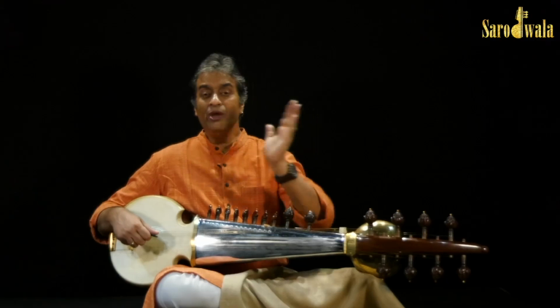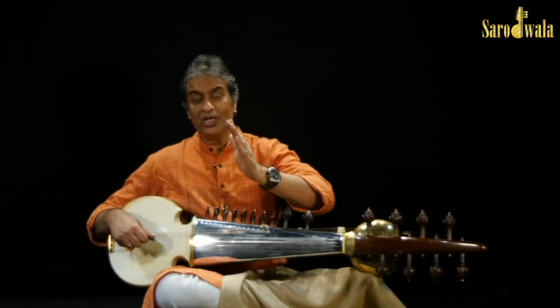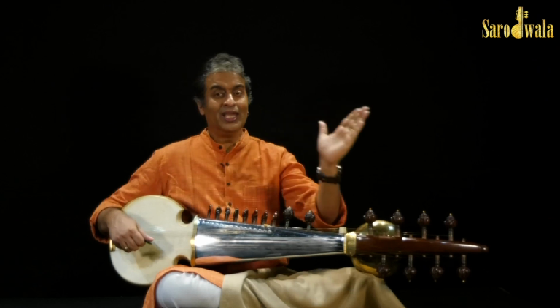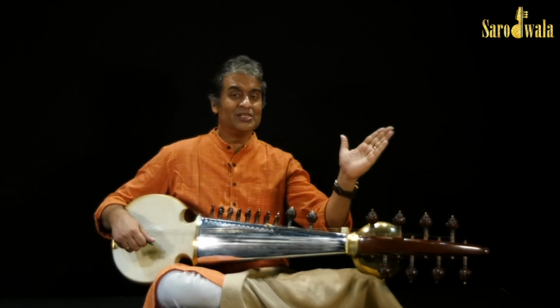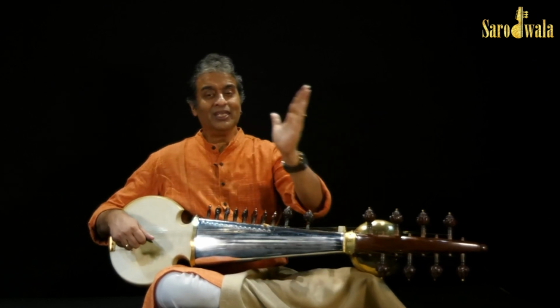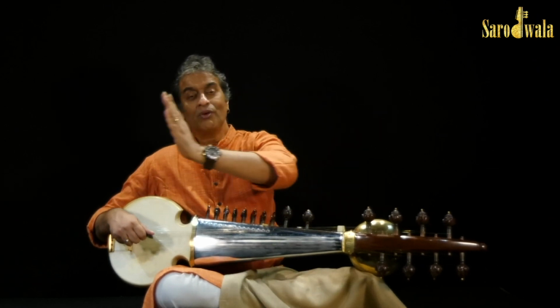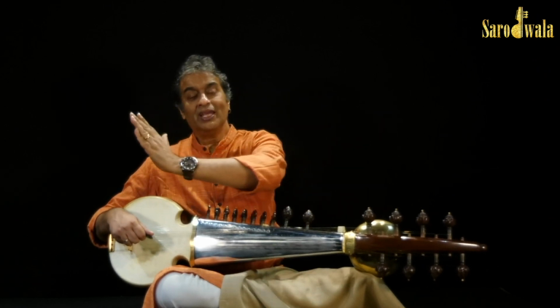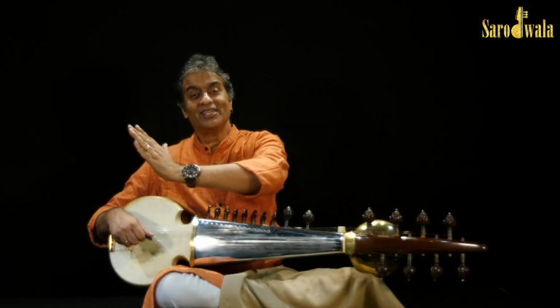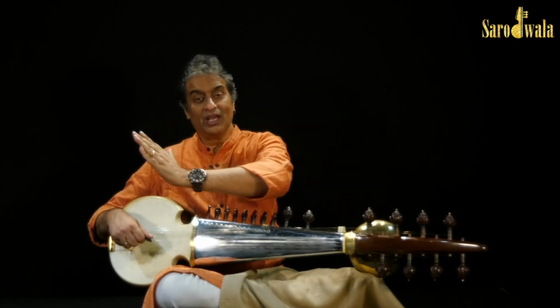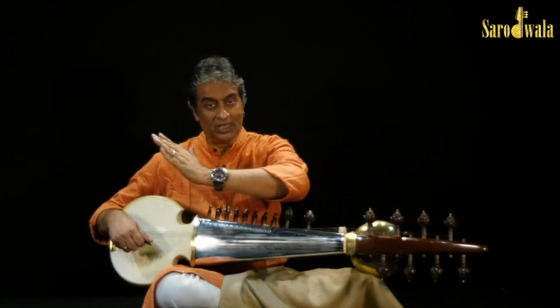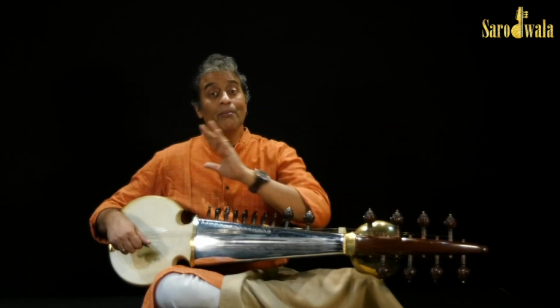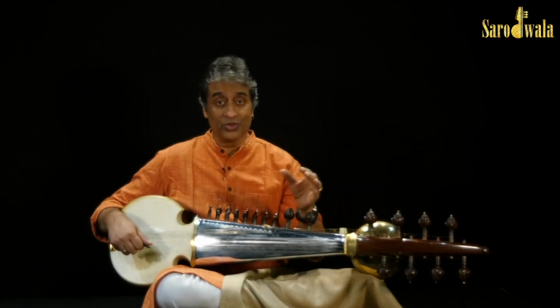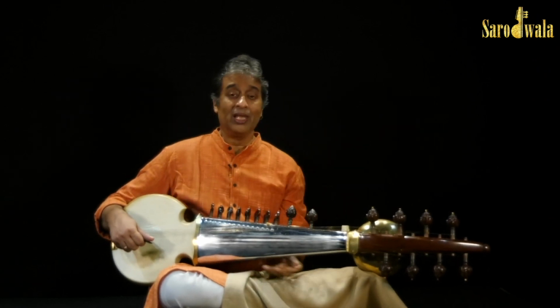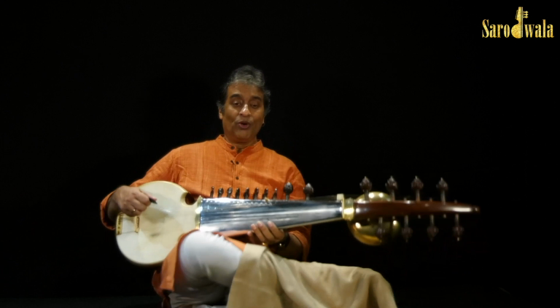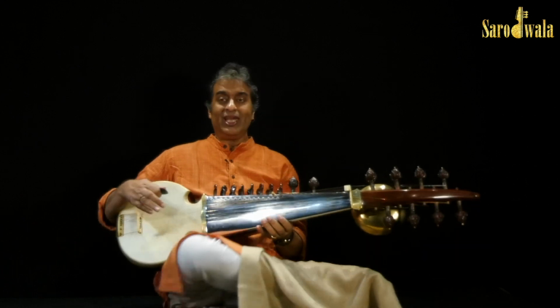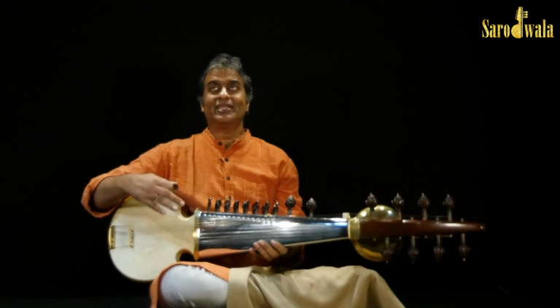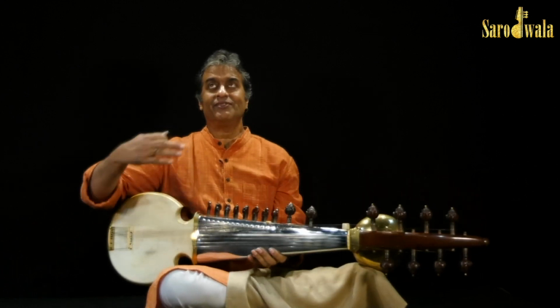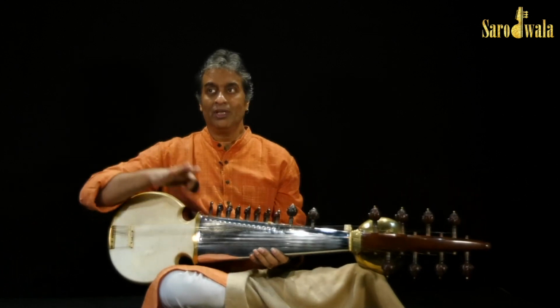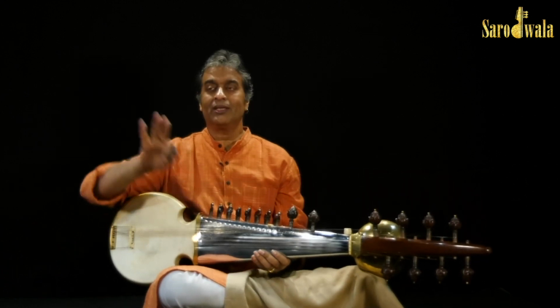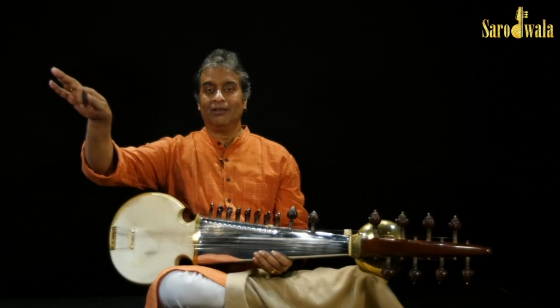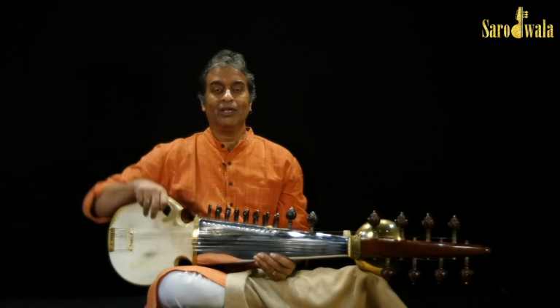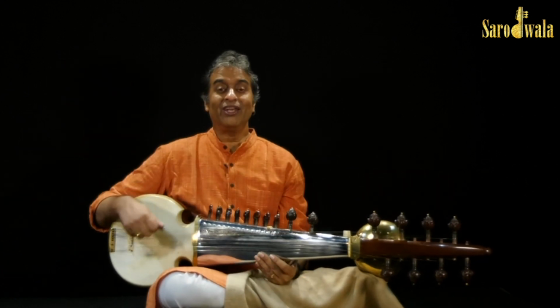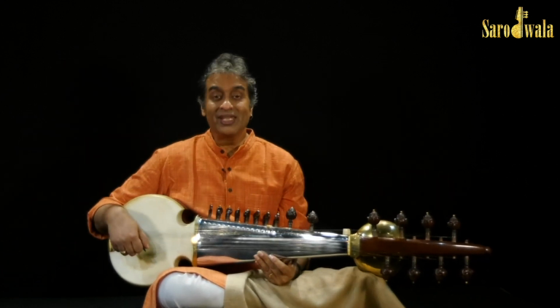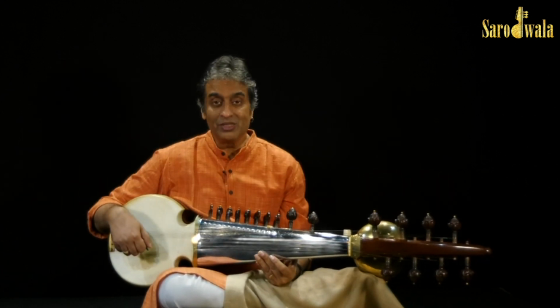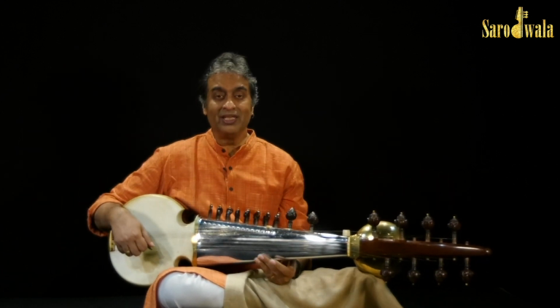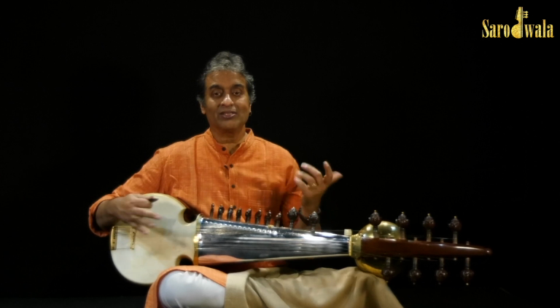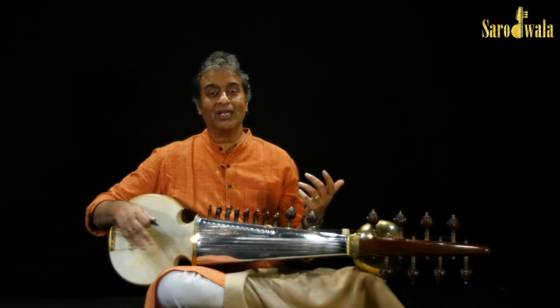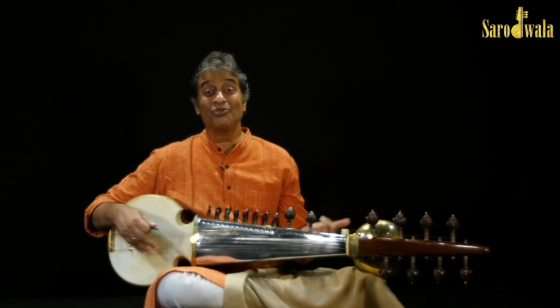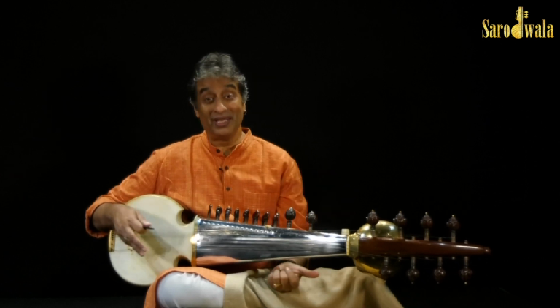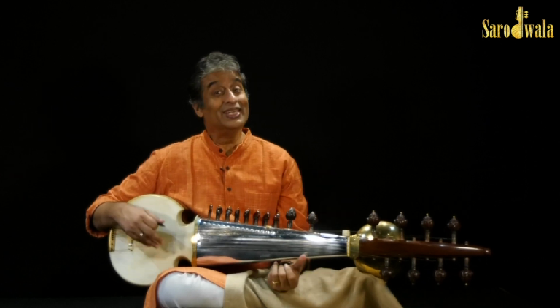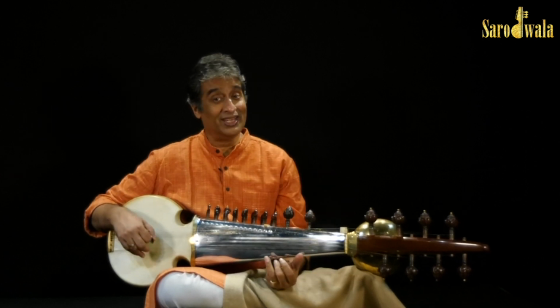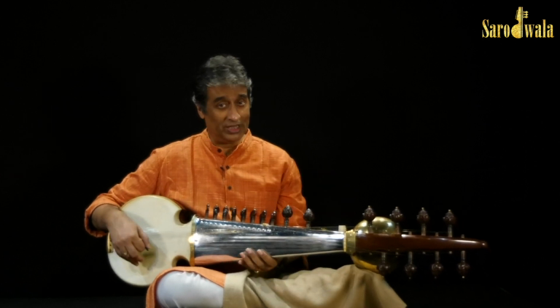Usually it is played in ascending order, mostly, because it gives you the feeling that you are increasing the speed, and so it sounds better in ascending order.